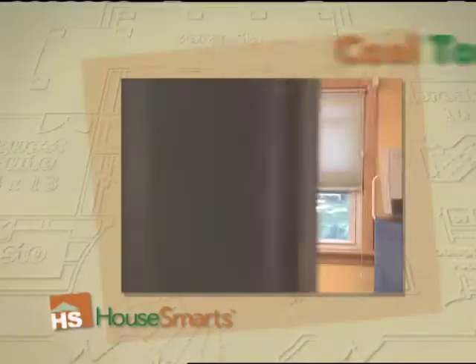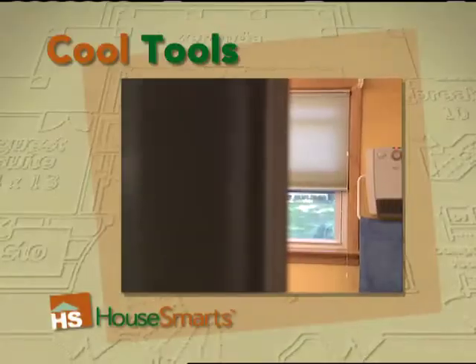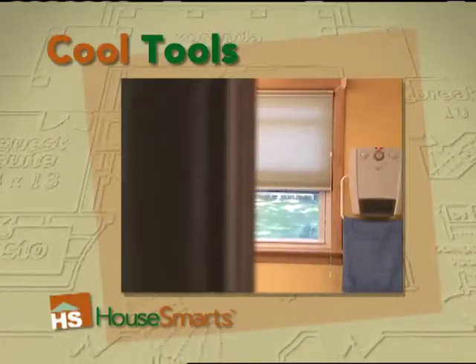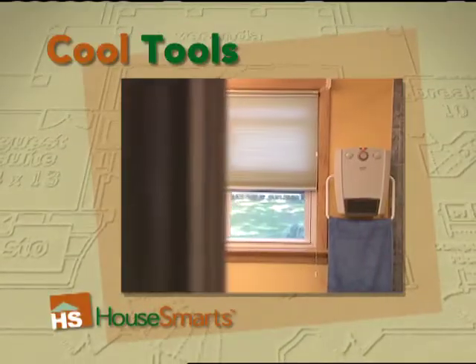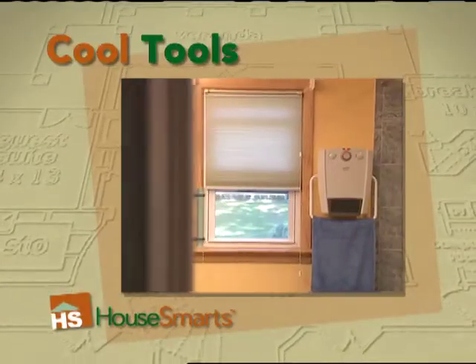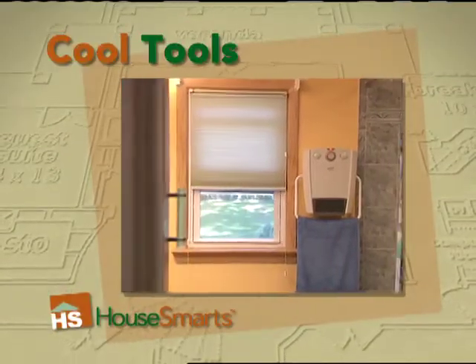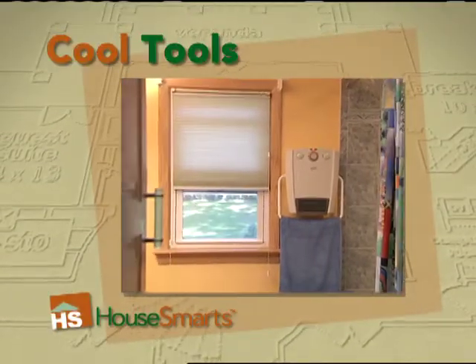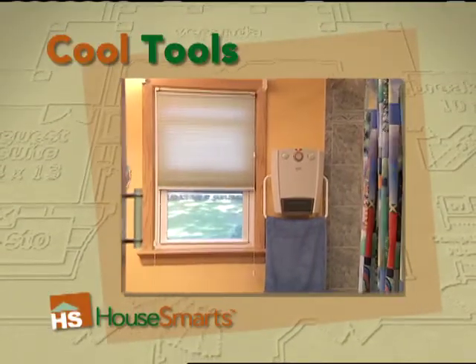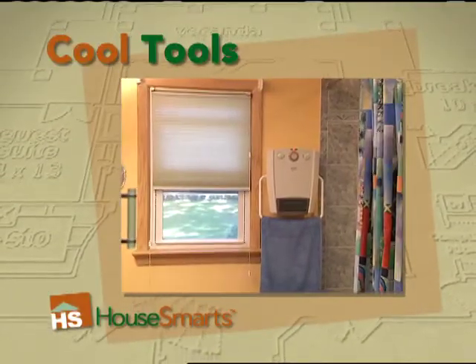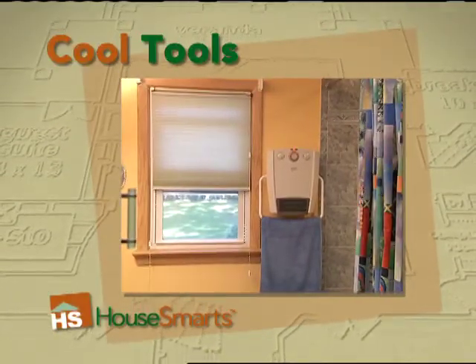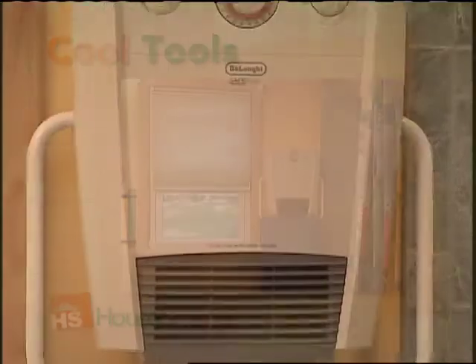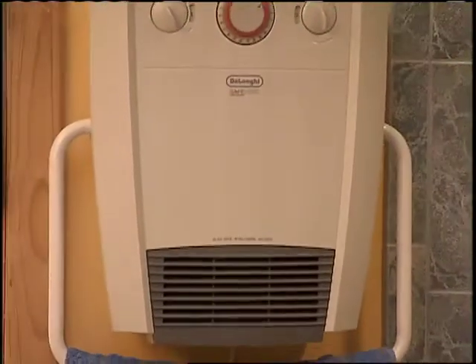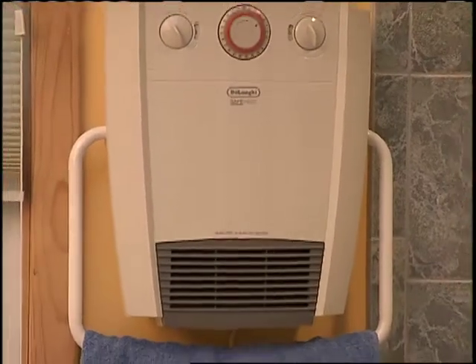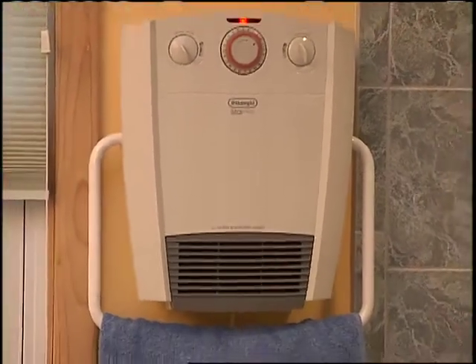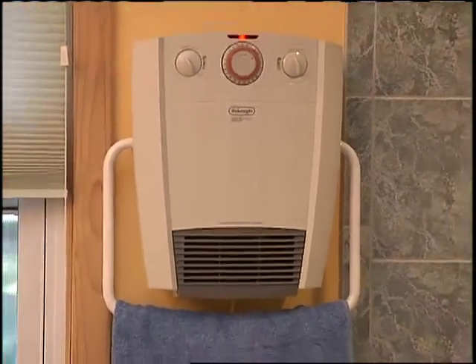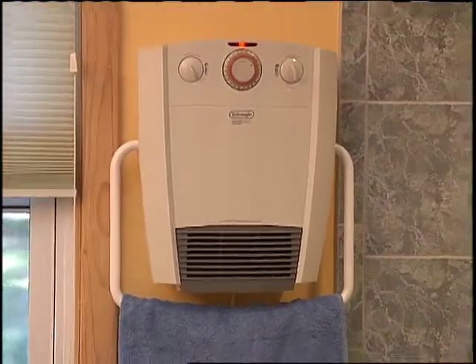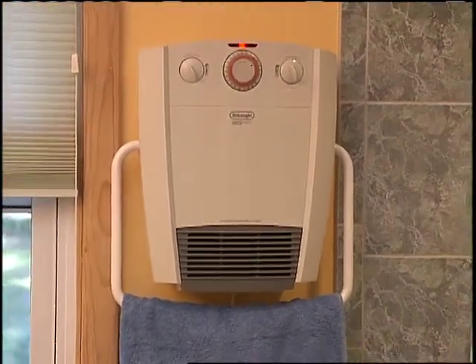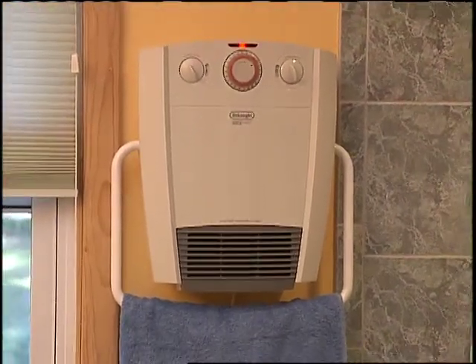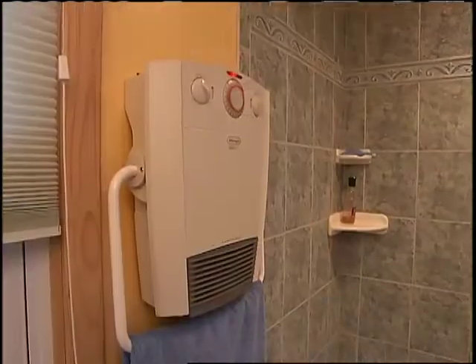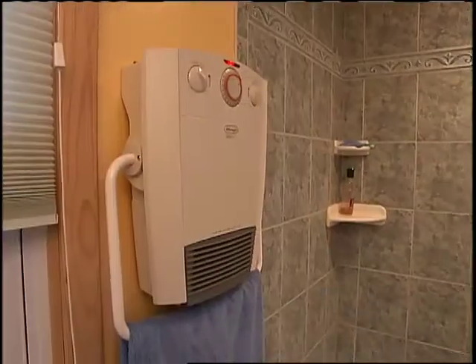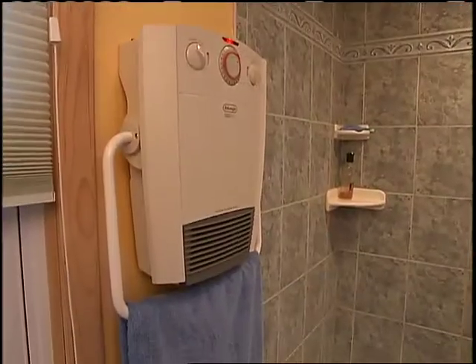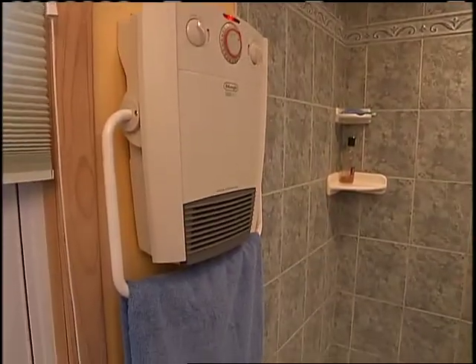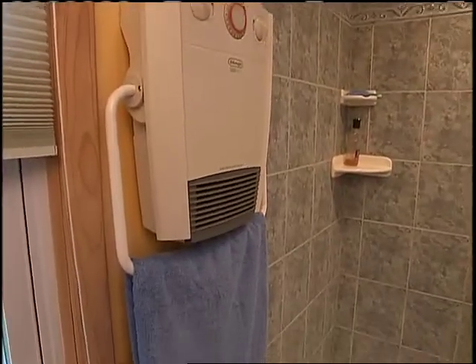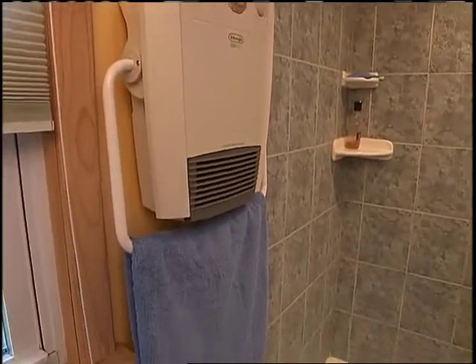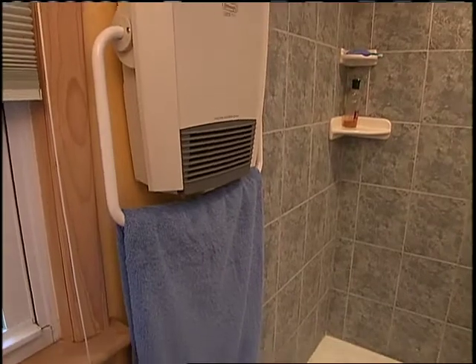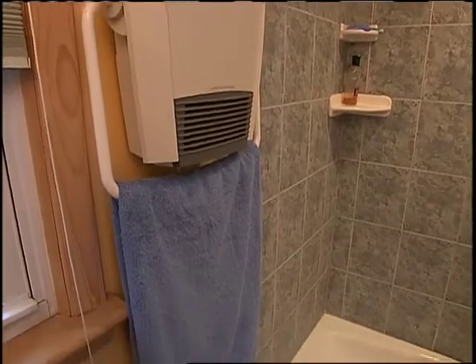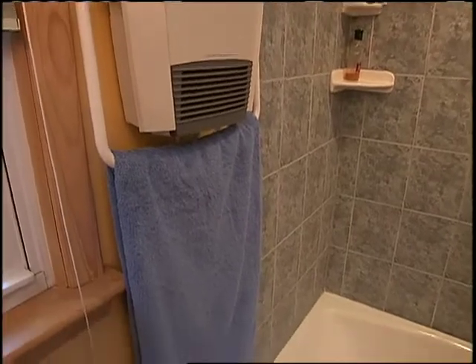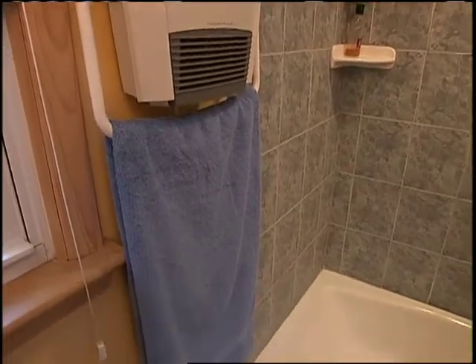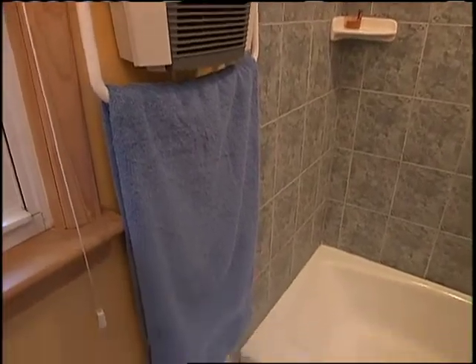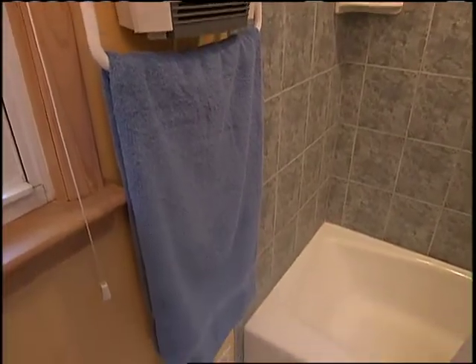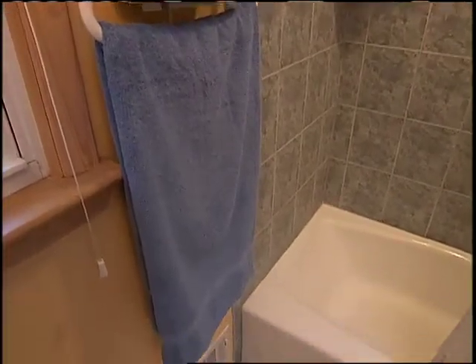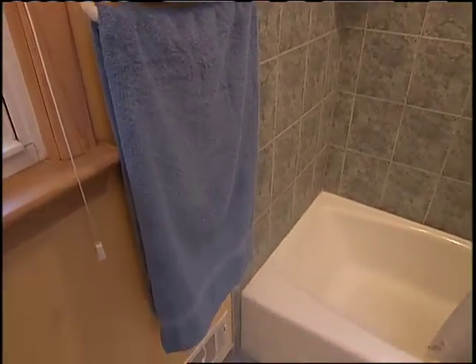Here's a utility heater that keeps towels dry and toasty while warming the room at the same time. It's the bathroom heater and towel warmer brought to you by DeLonghi. With its splash-proof design, it's safe to use in the bathroom, or you can even use it to dry off your swimming towels.